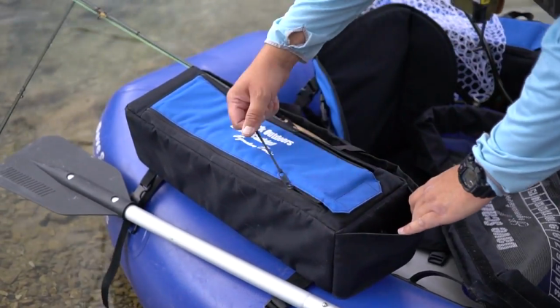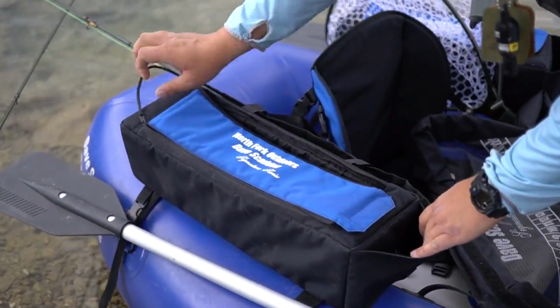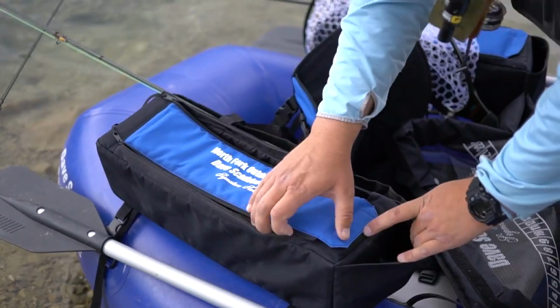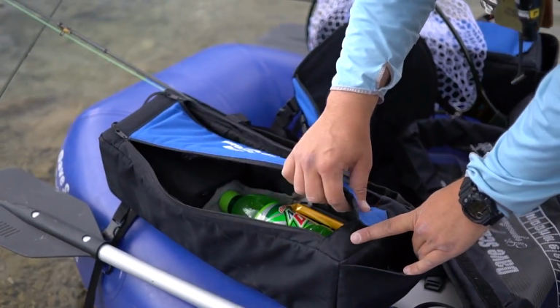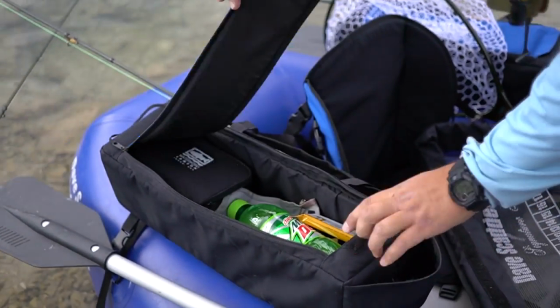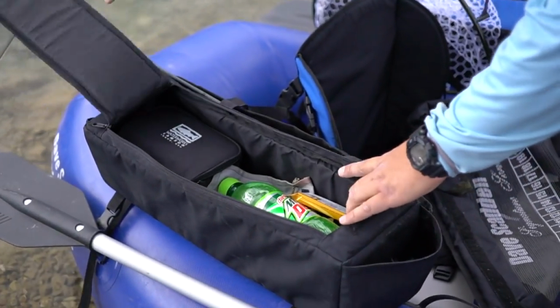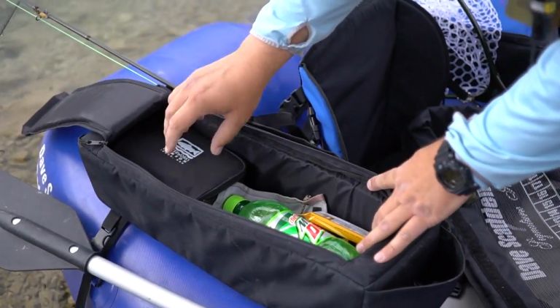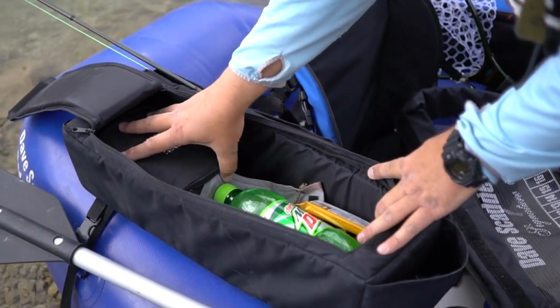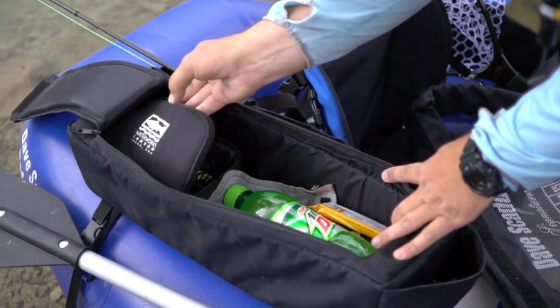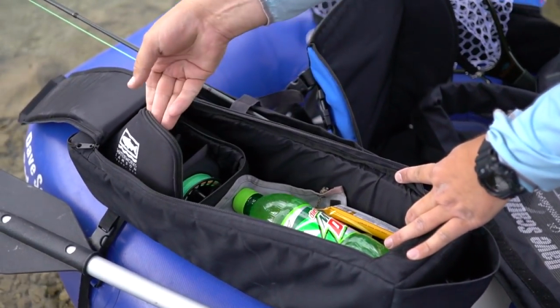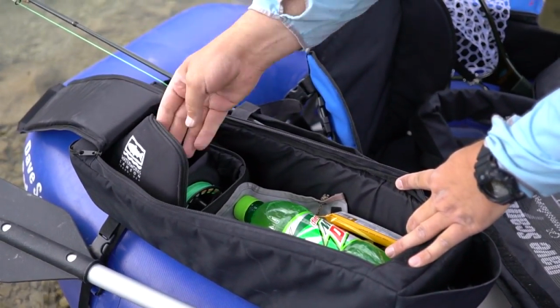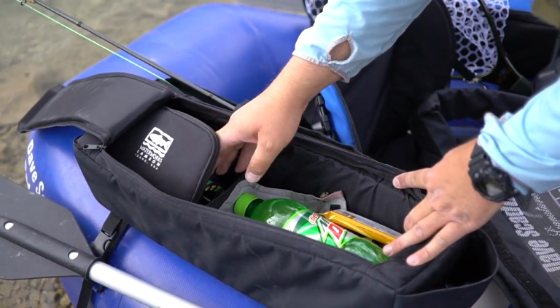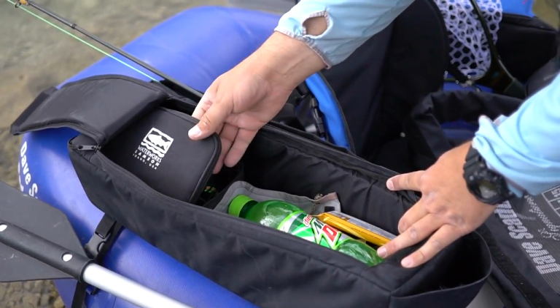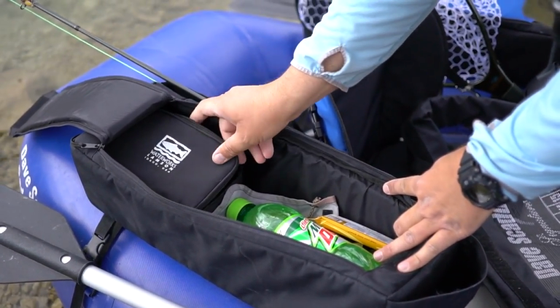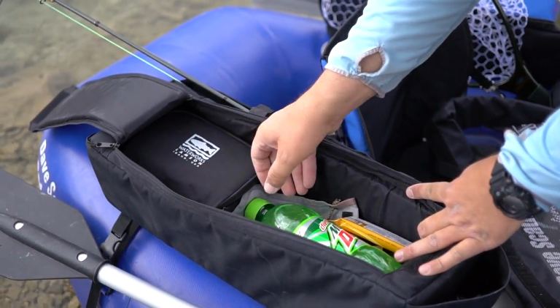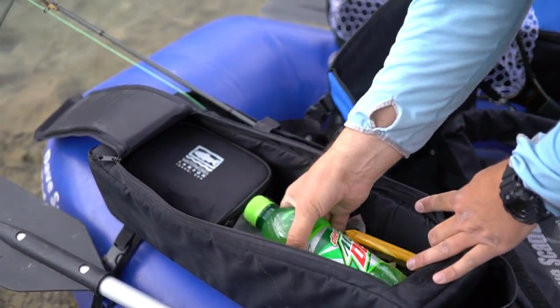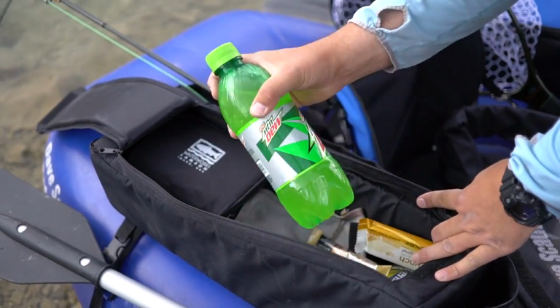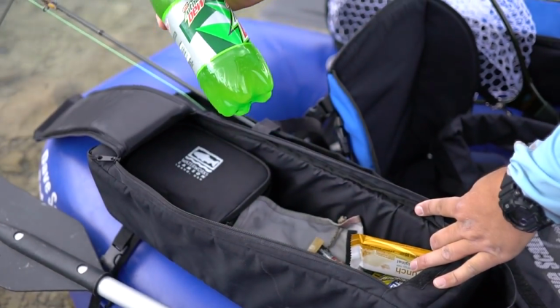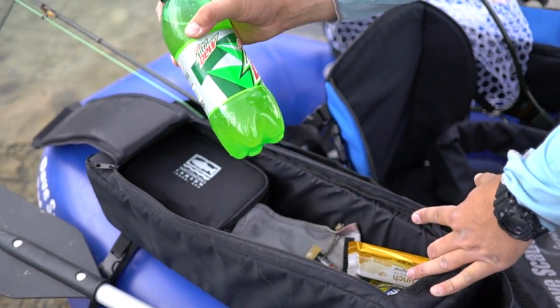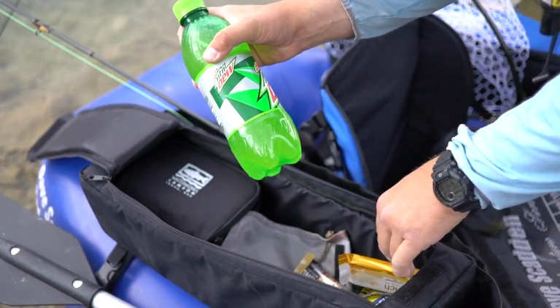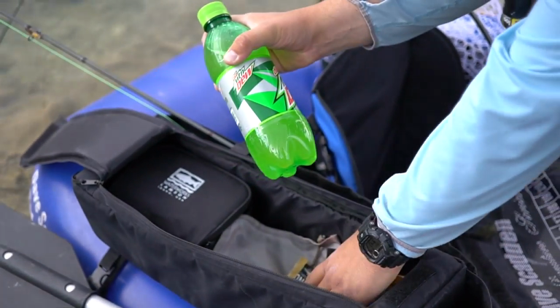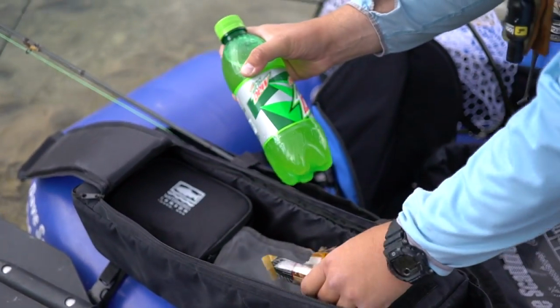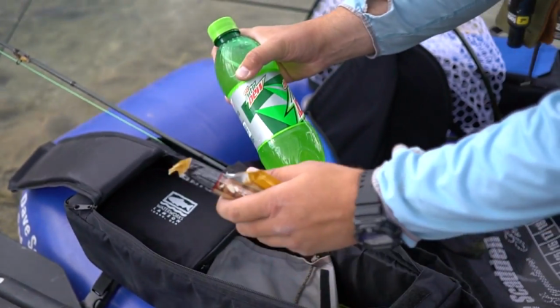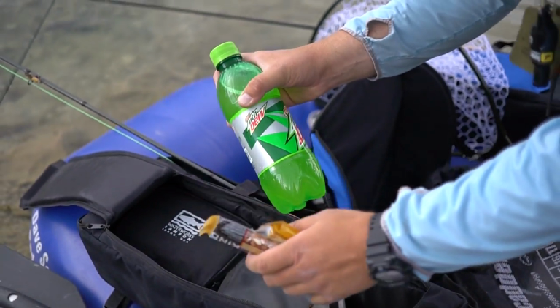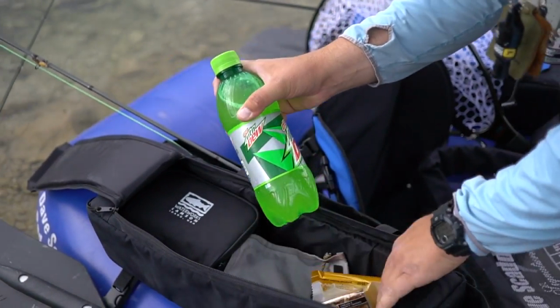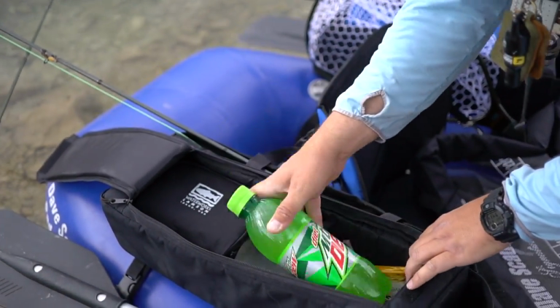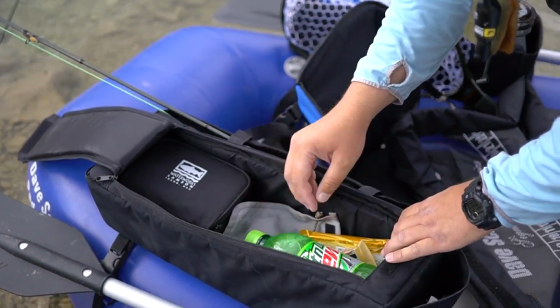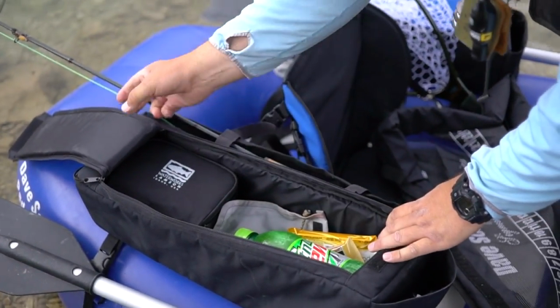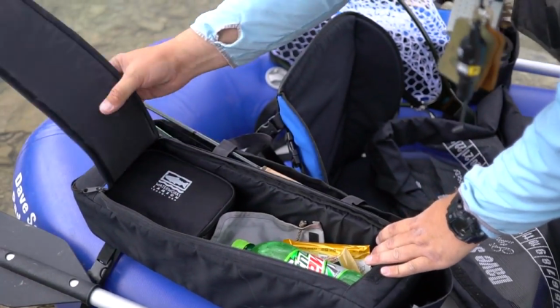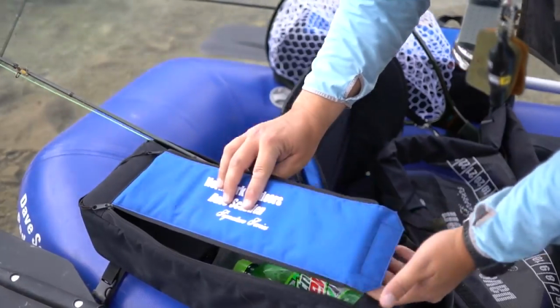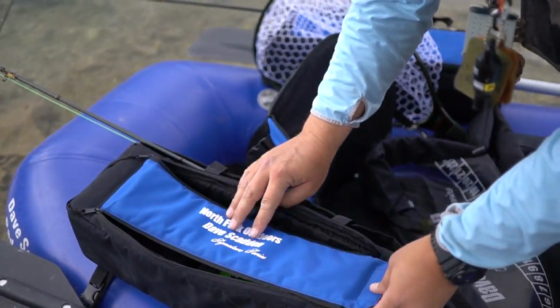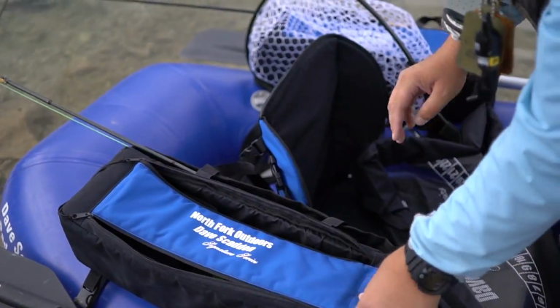So these saddle bags — on one side I usually have a bunch of spare spools with a bunch of different types of sinking line, elixirs for drinking, some snacks, a few indicators and some line.